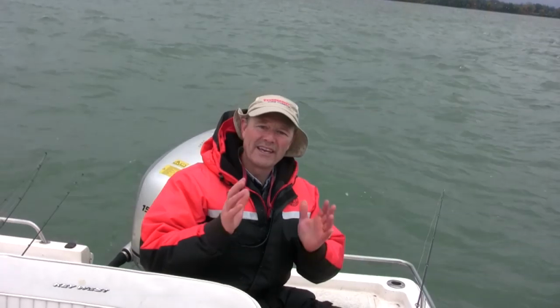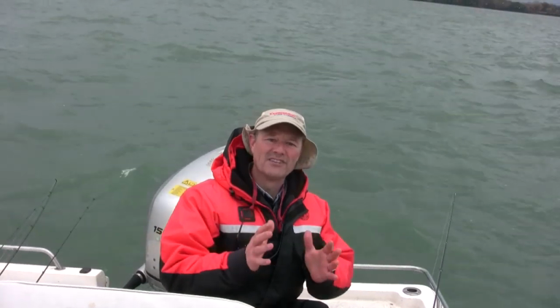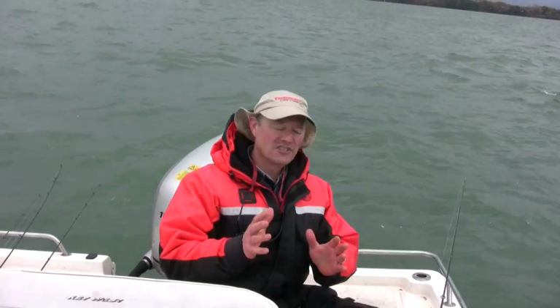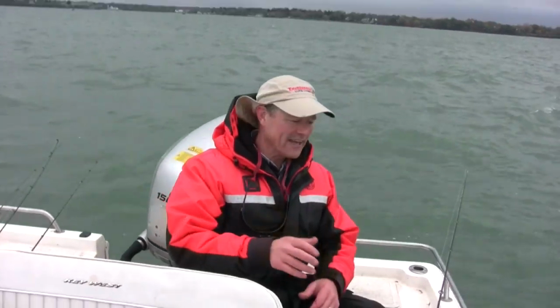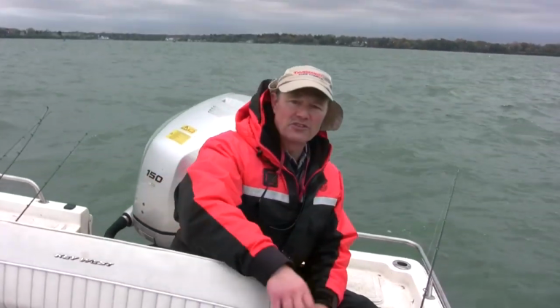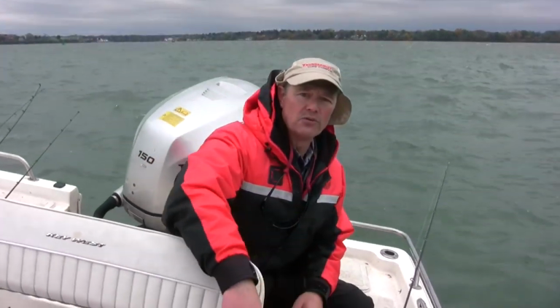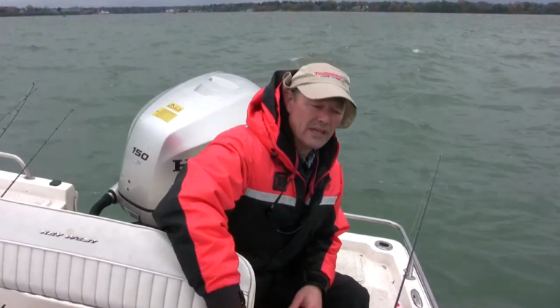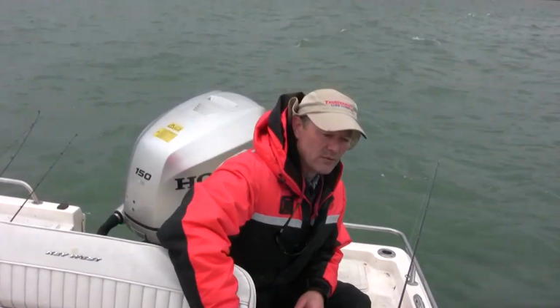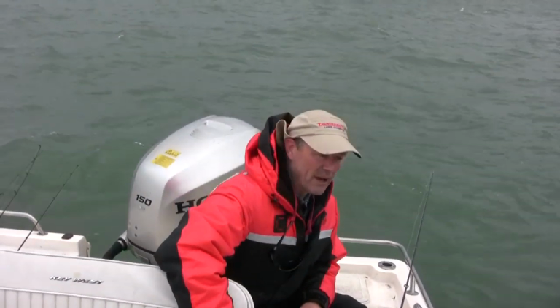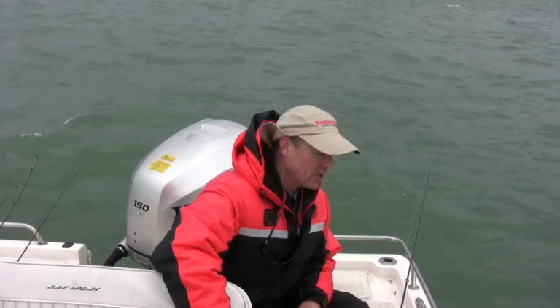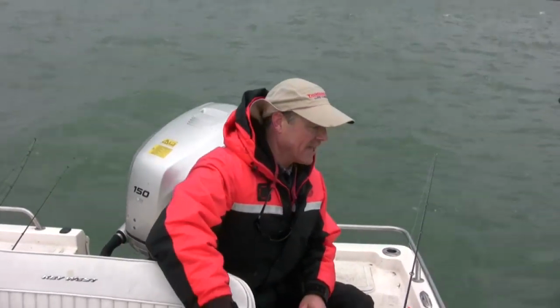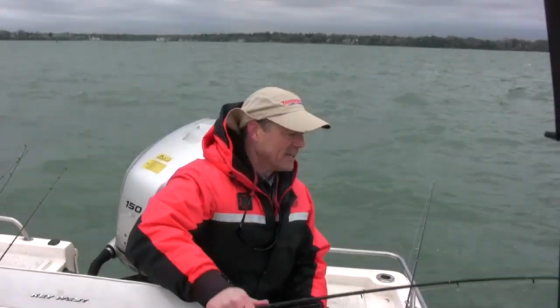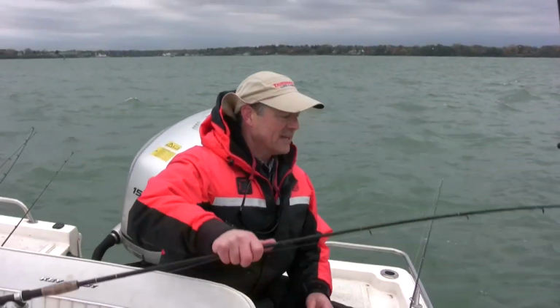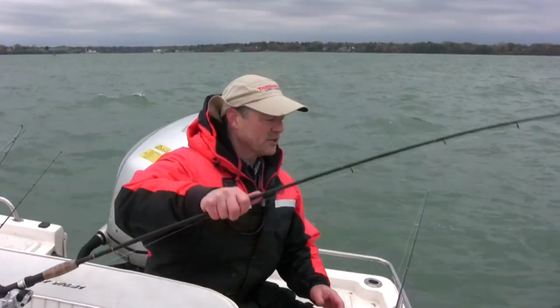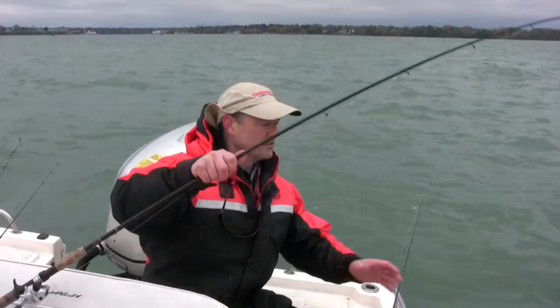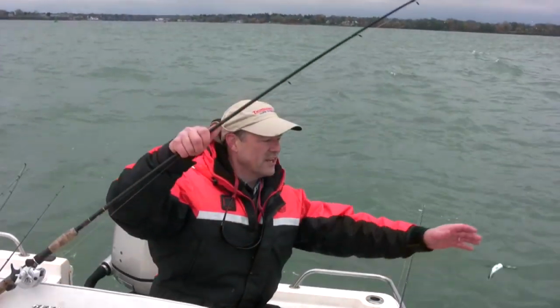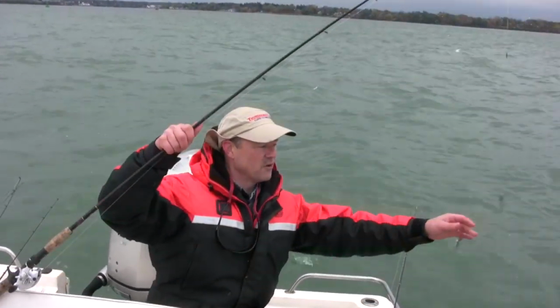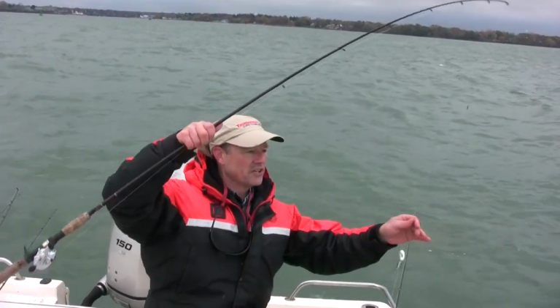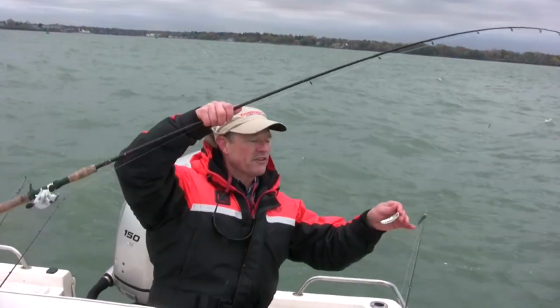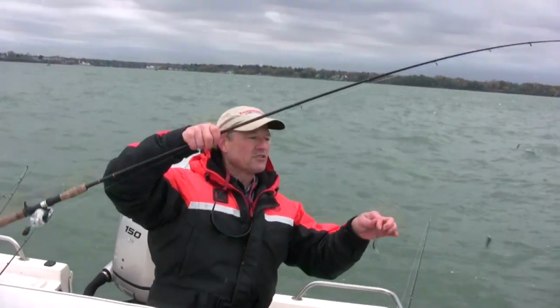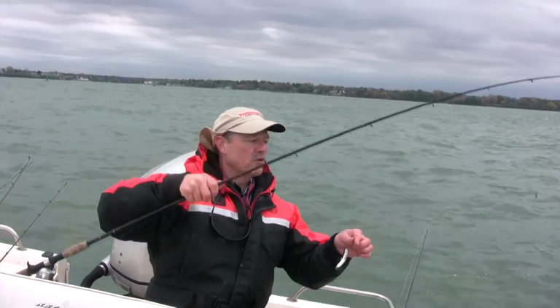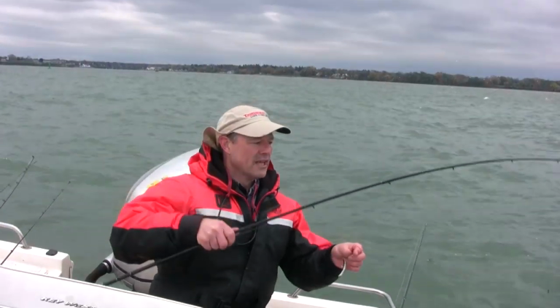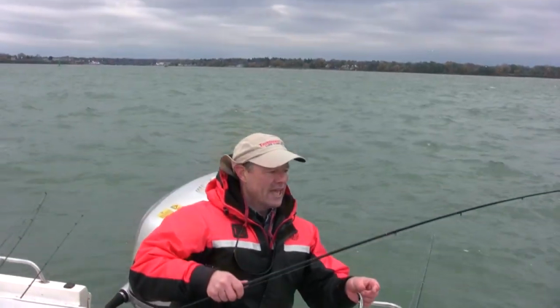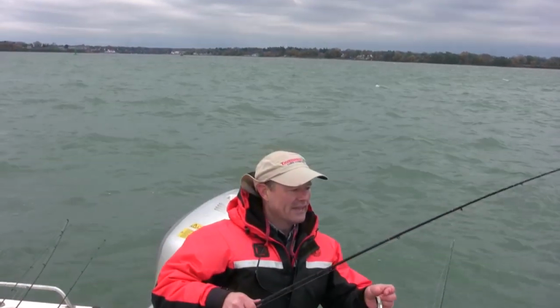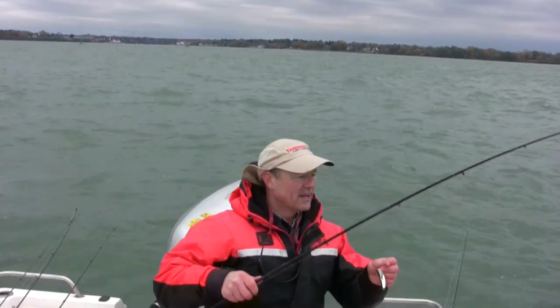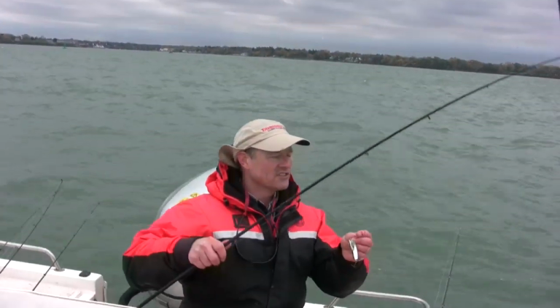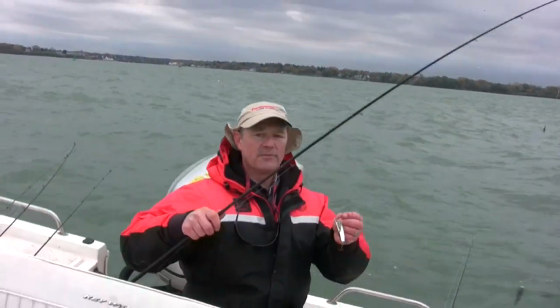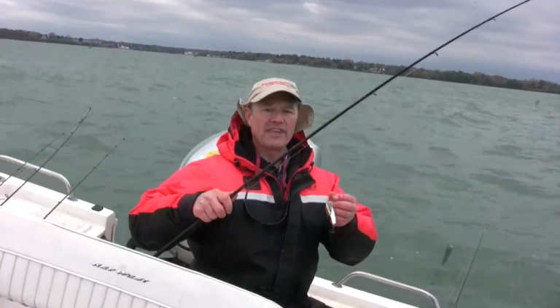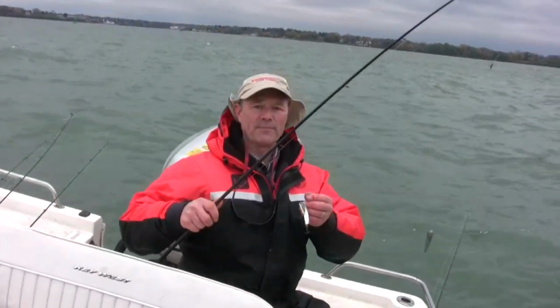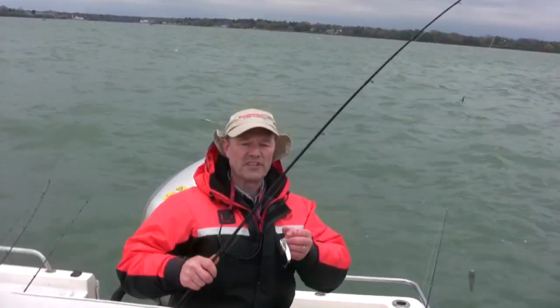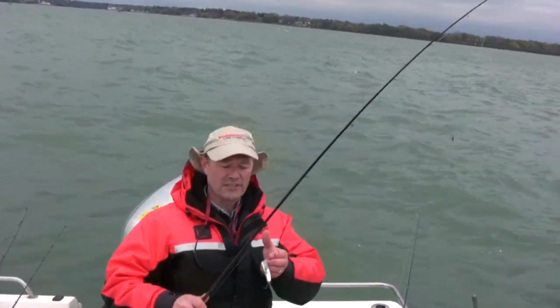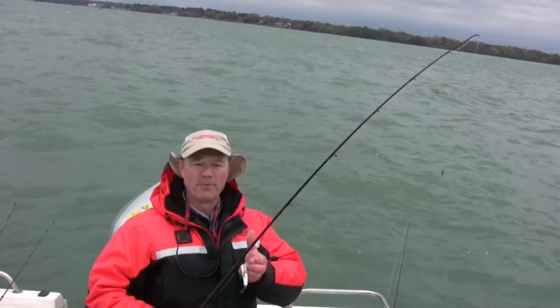When you get conditions like that, the trout will bite all day. And that's what we're going to do today, folks. We're going to drift for trout, and the setup is simple.